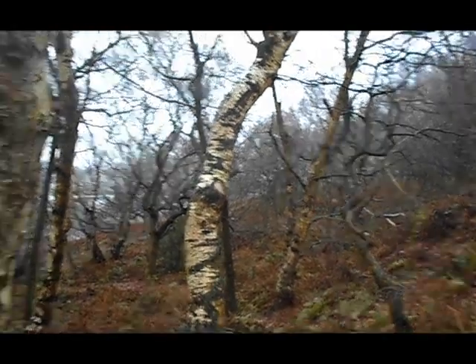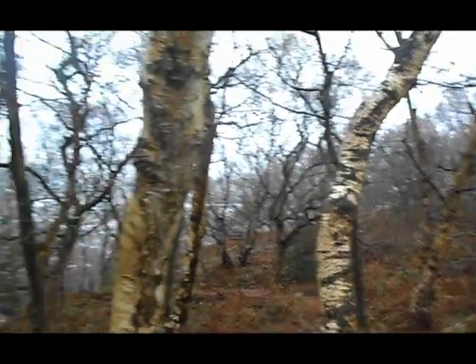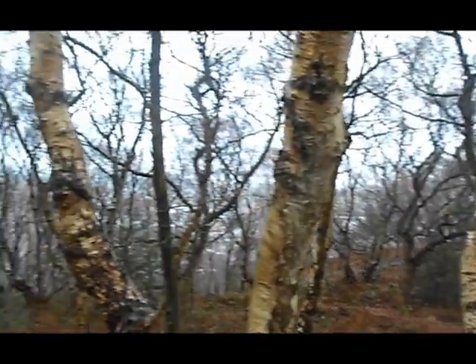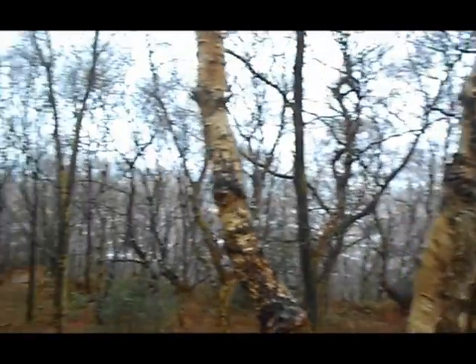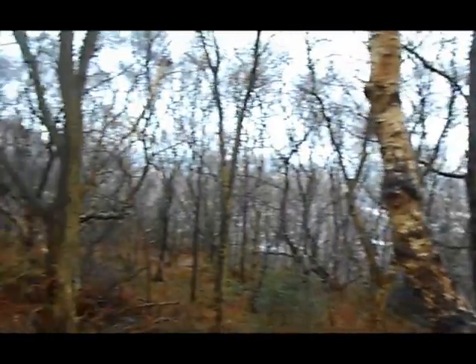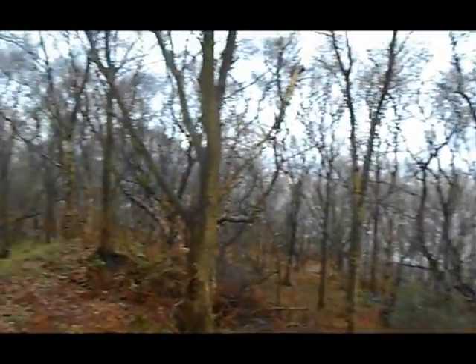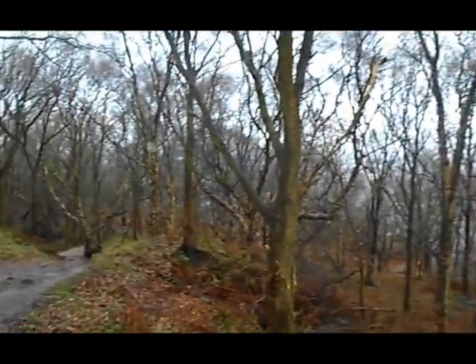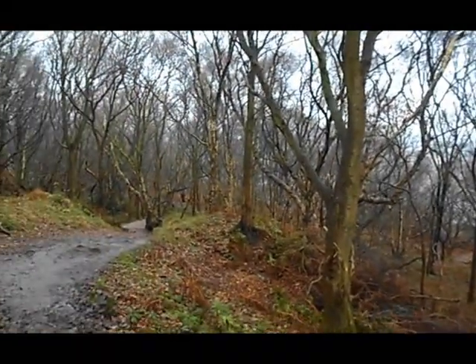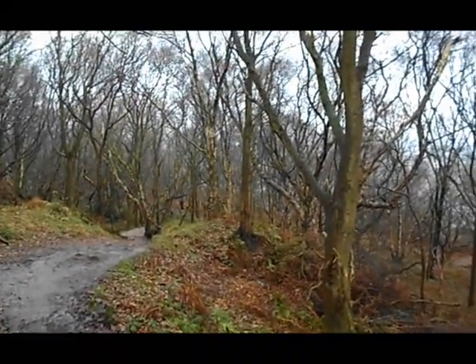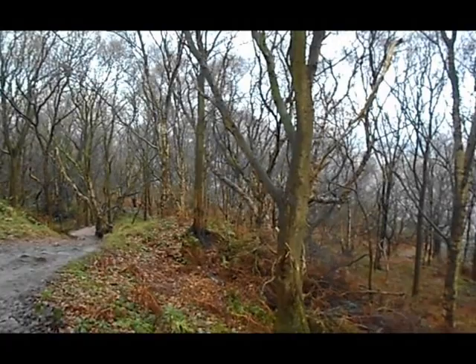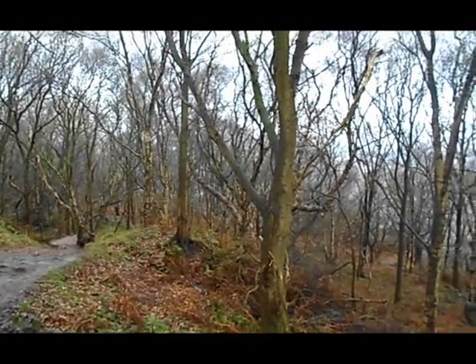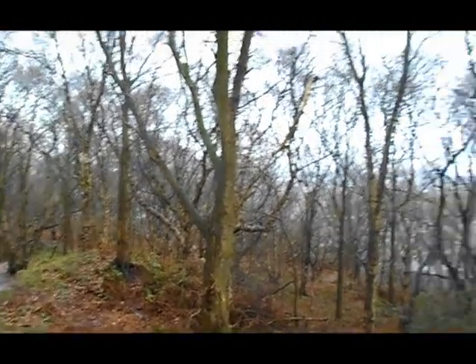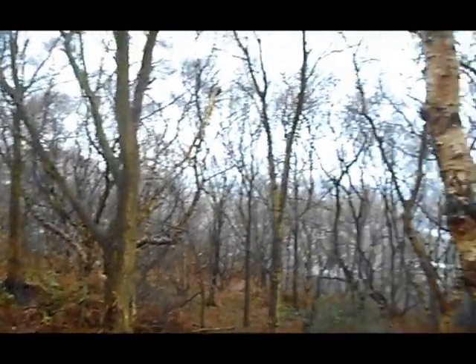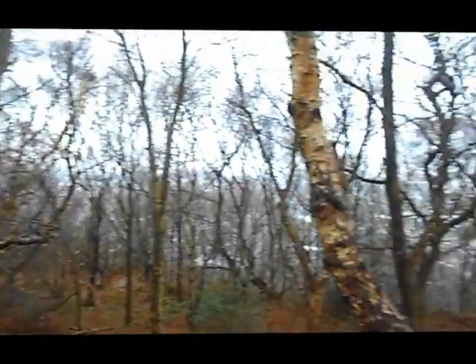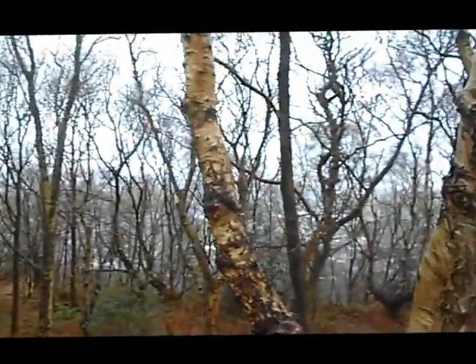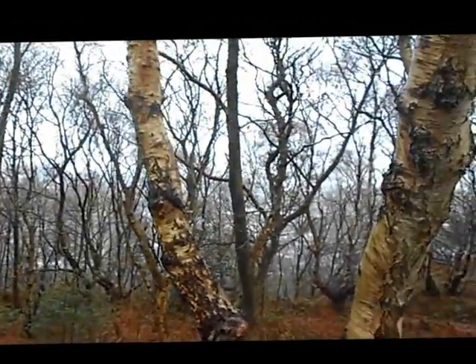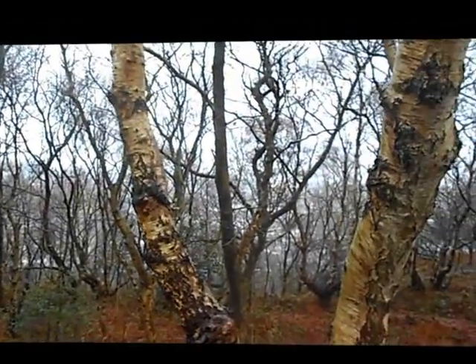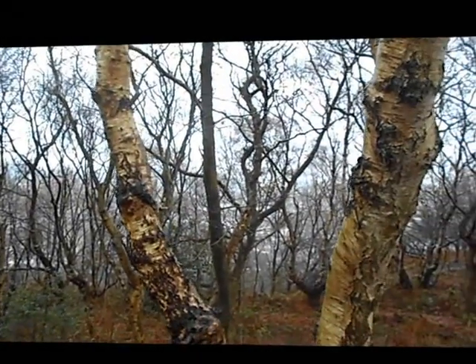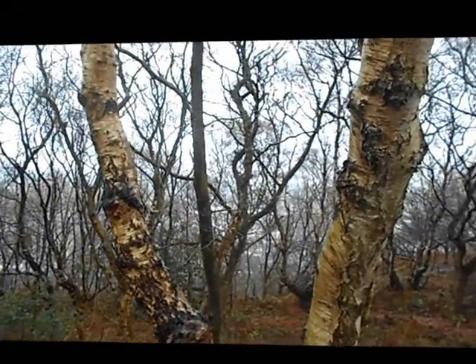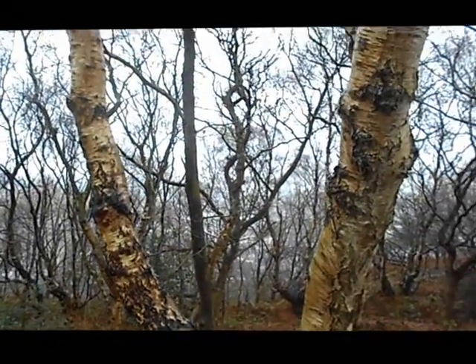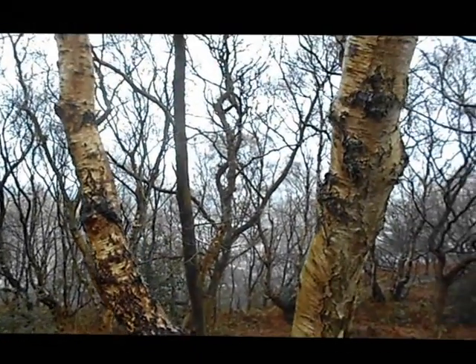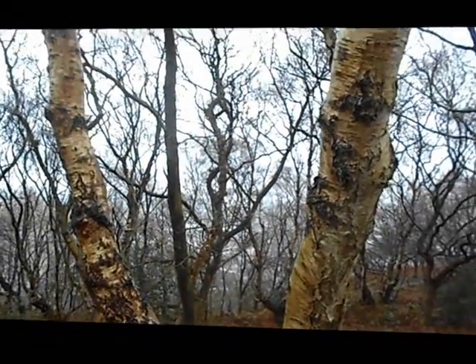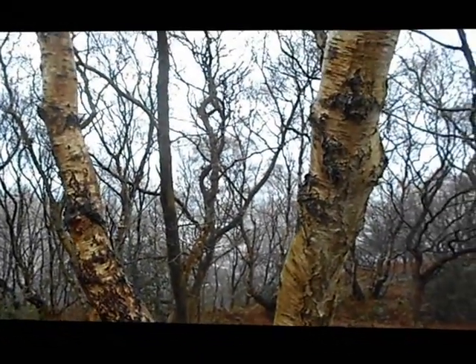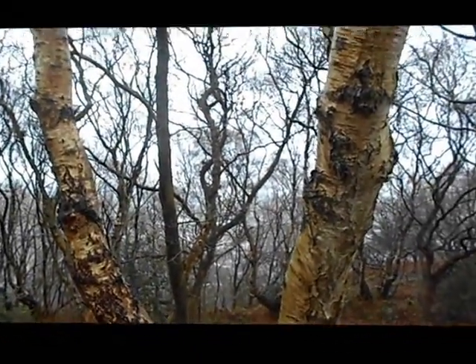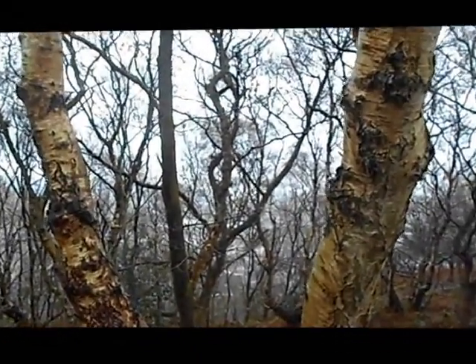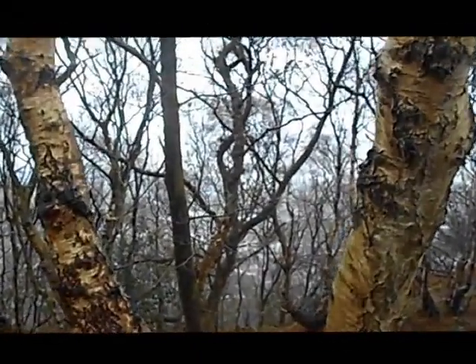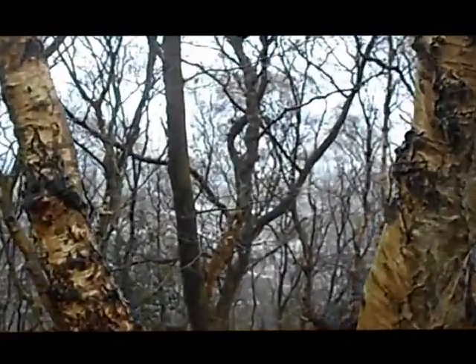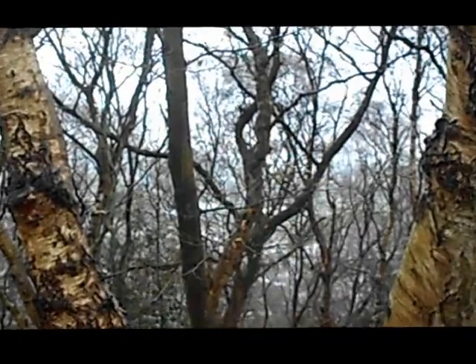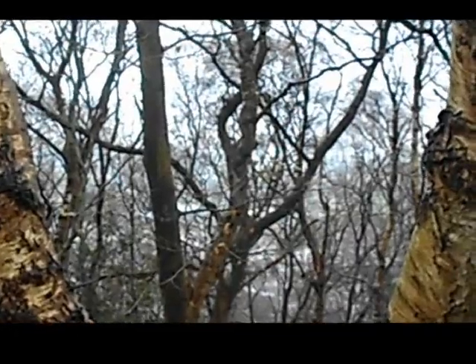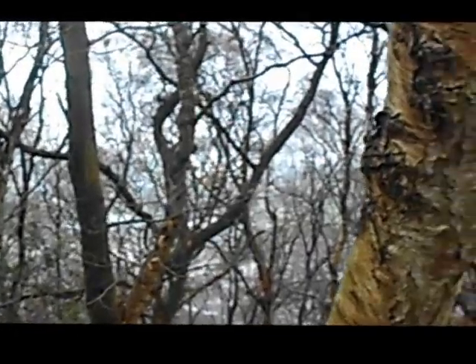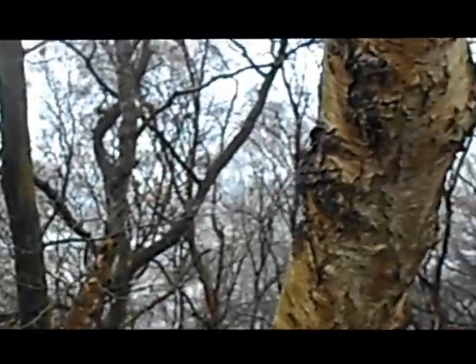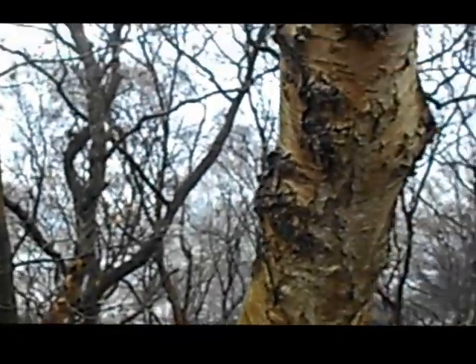Right guys, we're in this little wooded area today. It's too wet to go down the fields — you can see through the trees that all the fields are flooded.